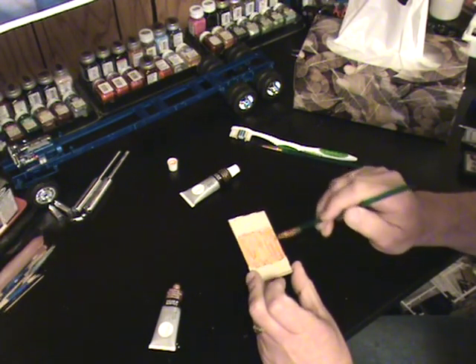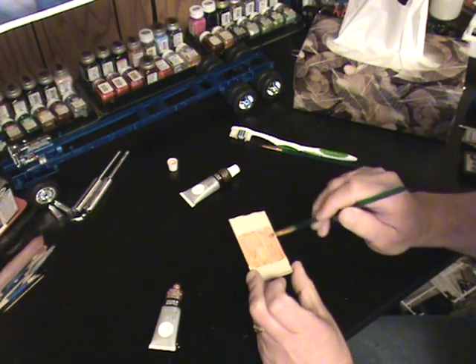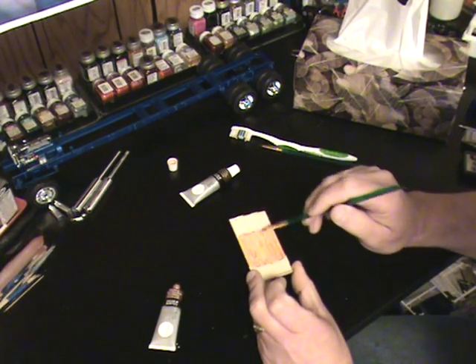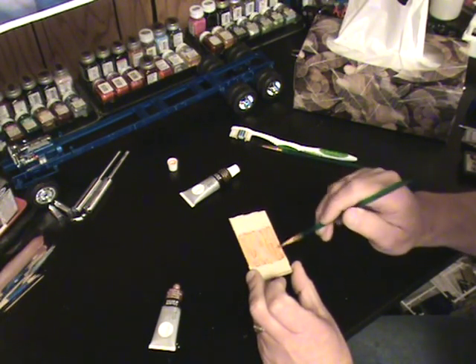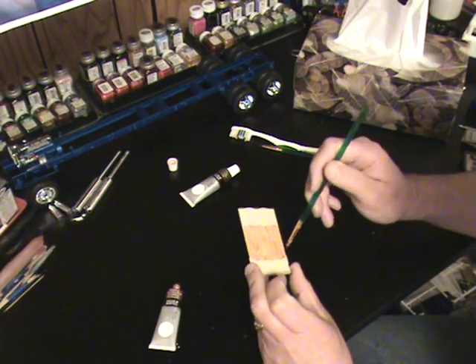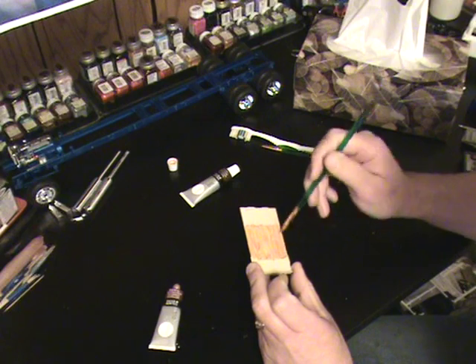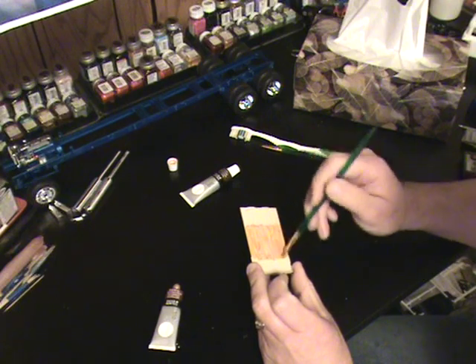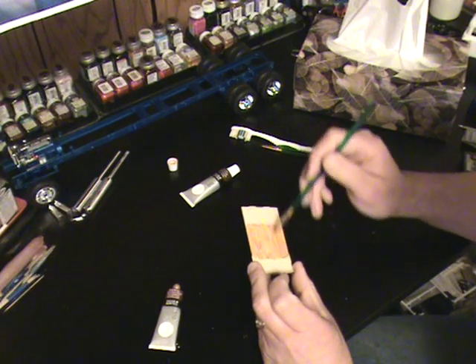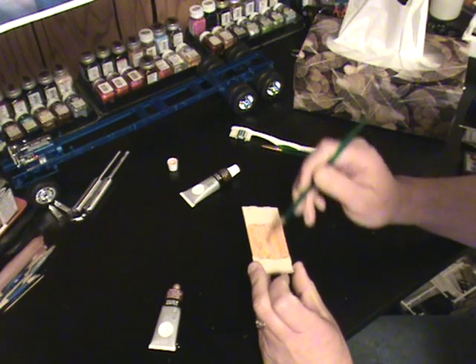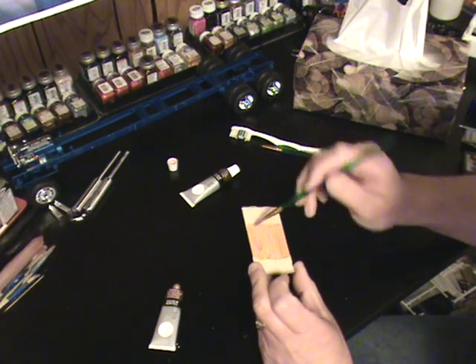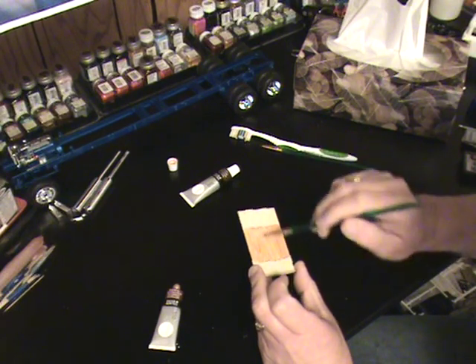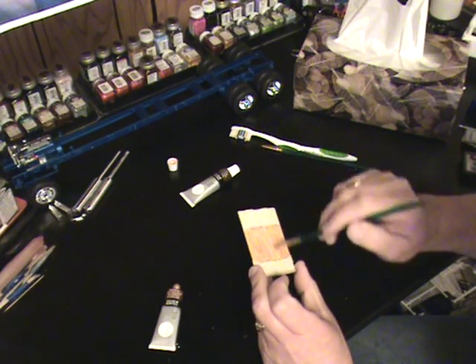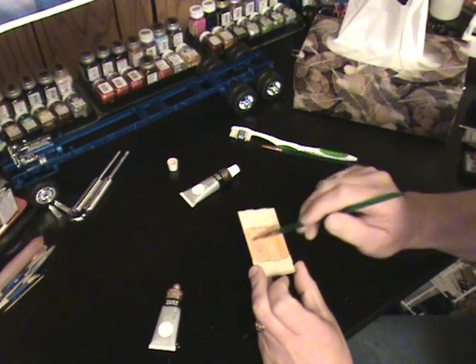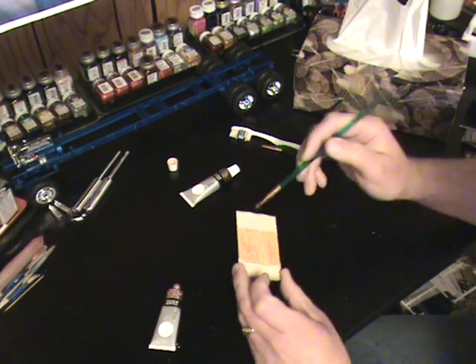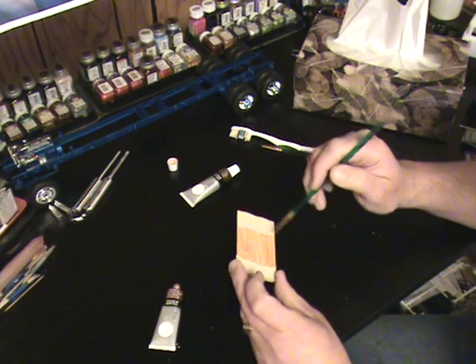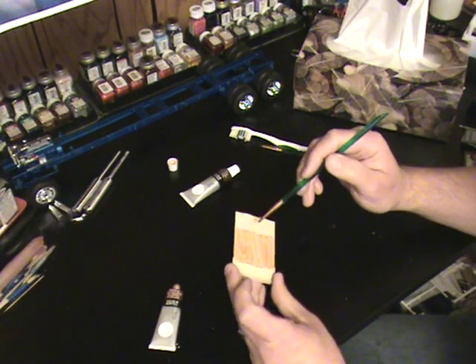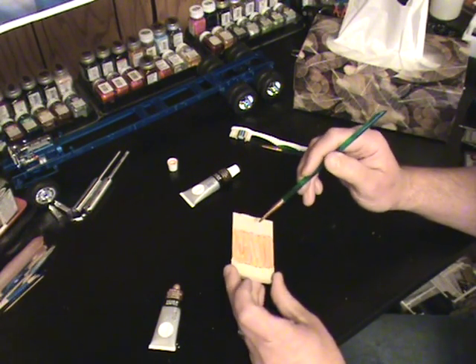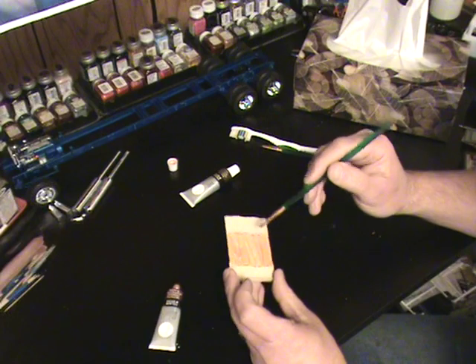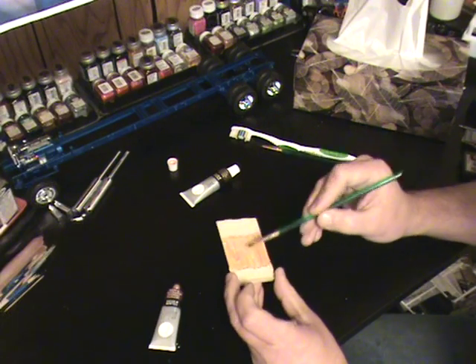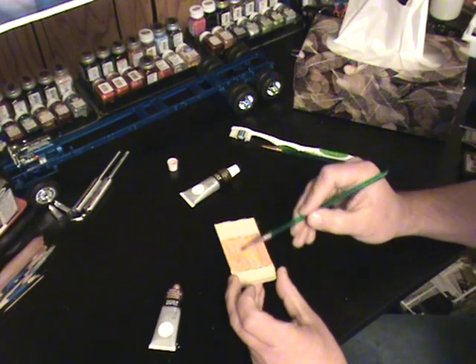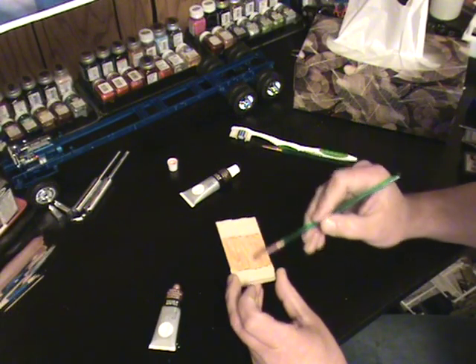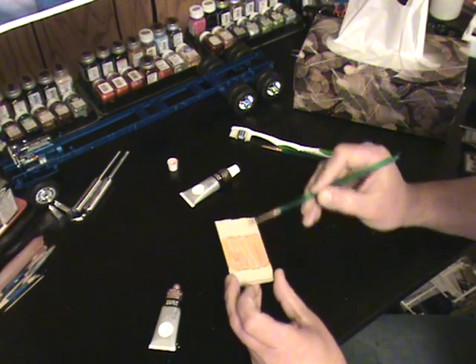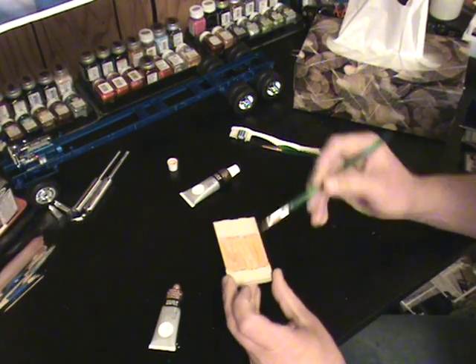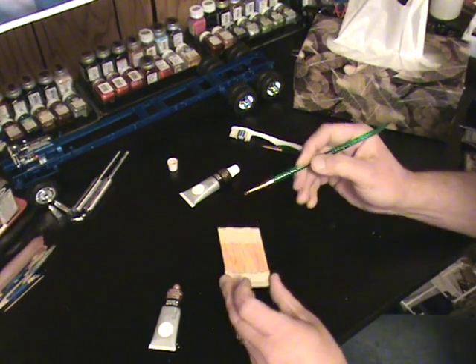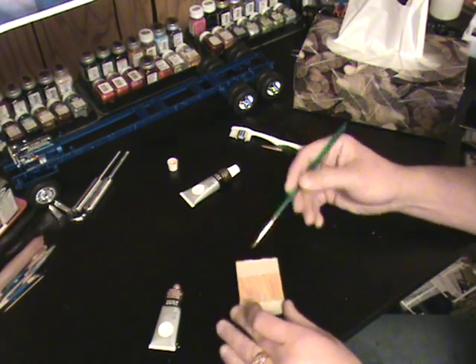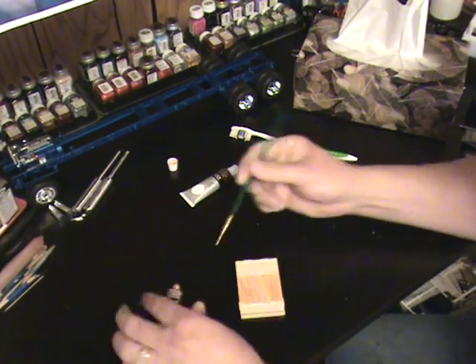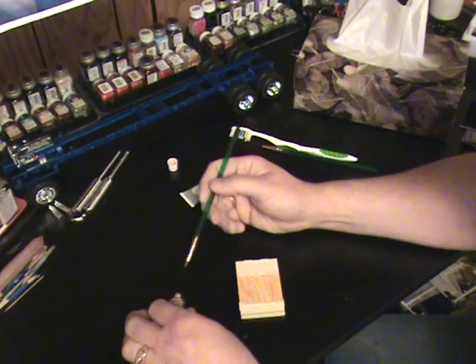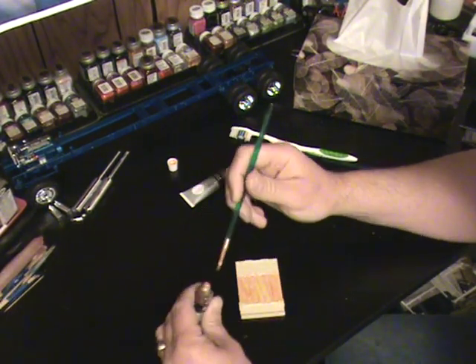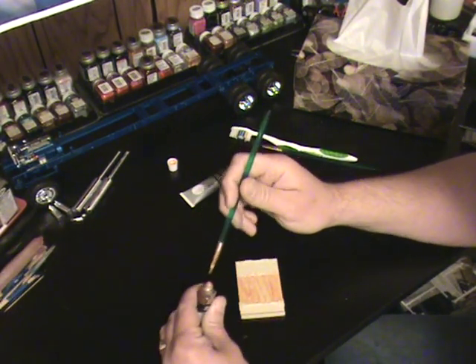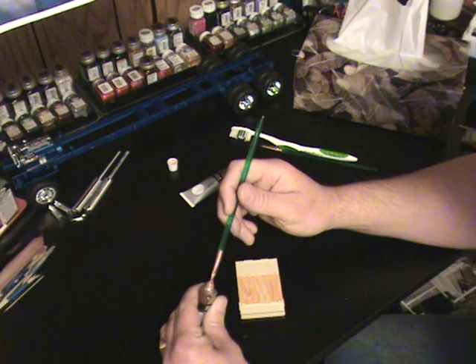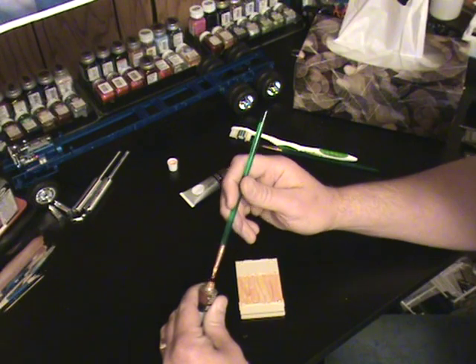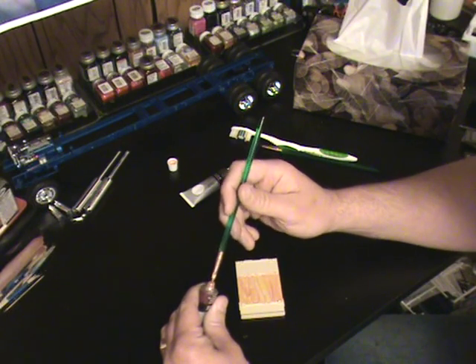For those of you who have done this Chevrolet kit, you know this bed has little strips inside that indicate the metal used back in the day — we're going to paint those a gold color.